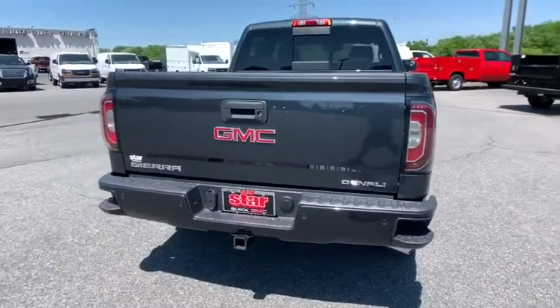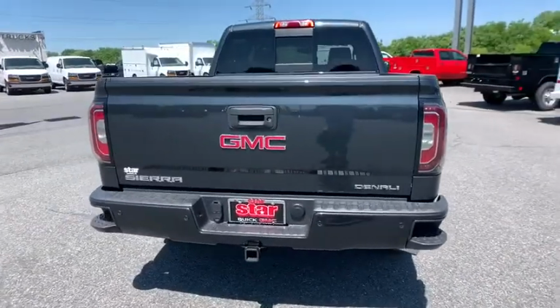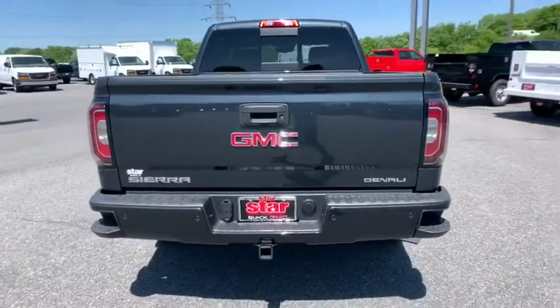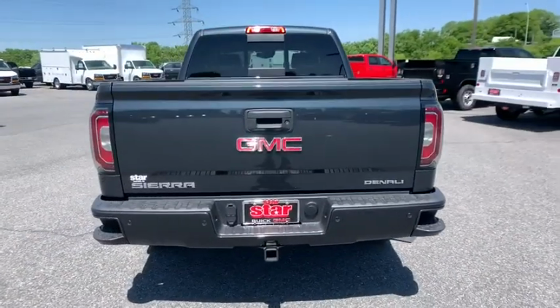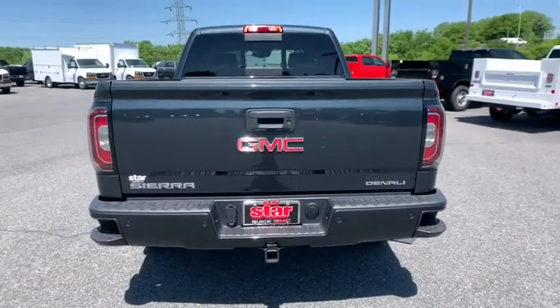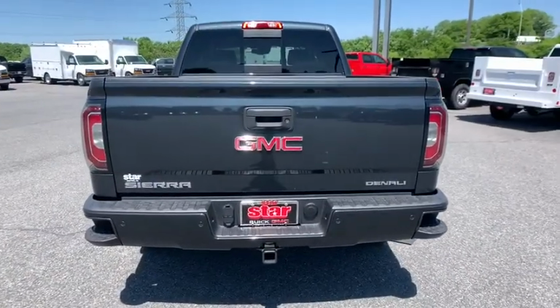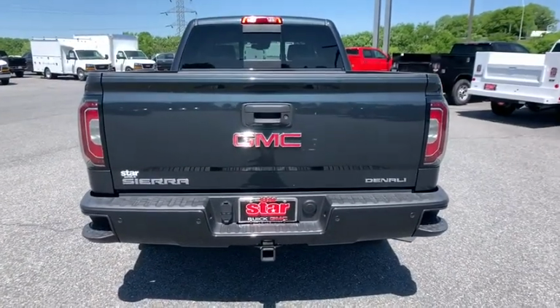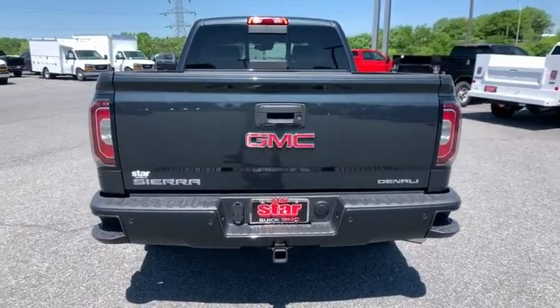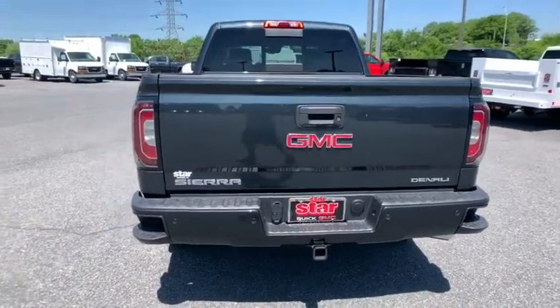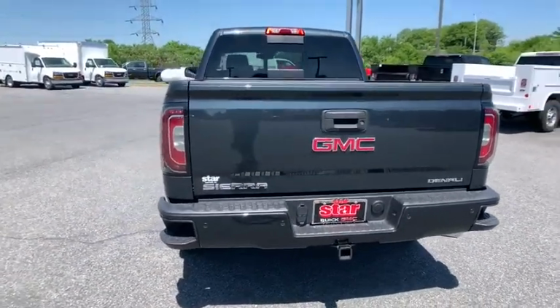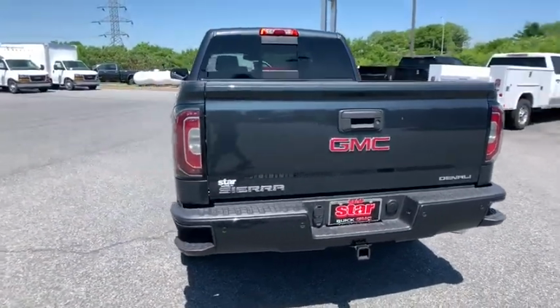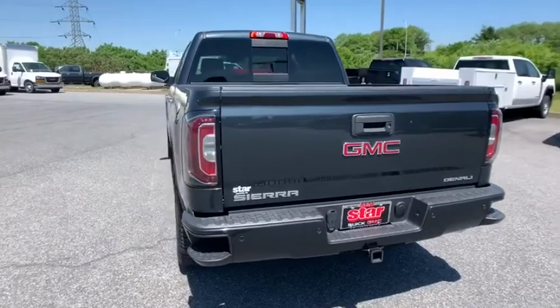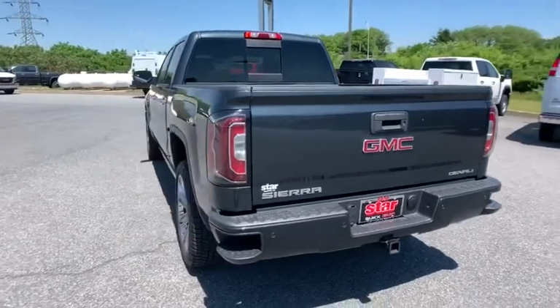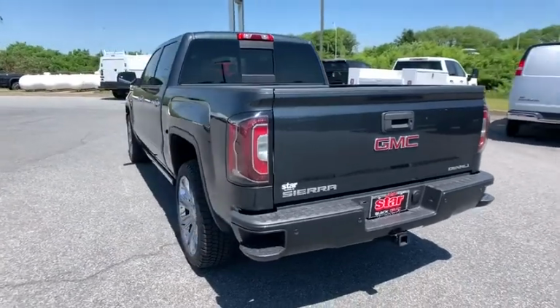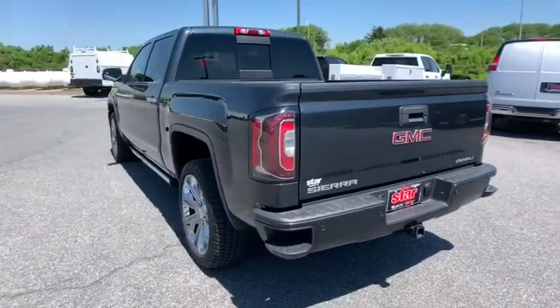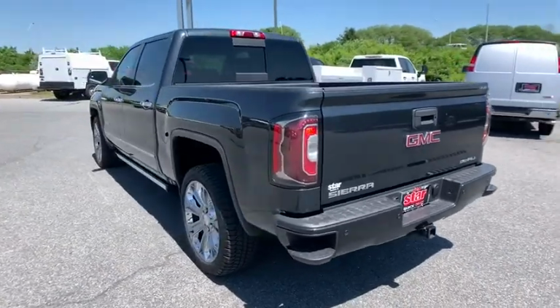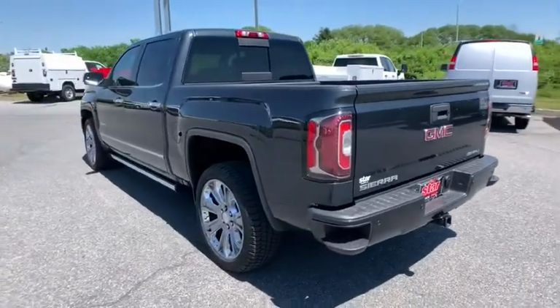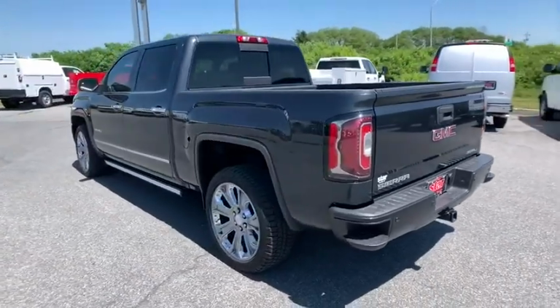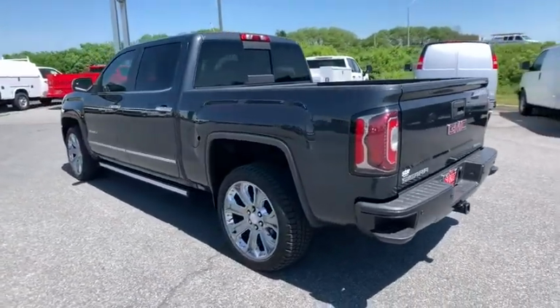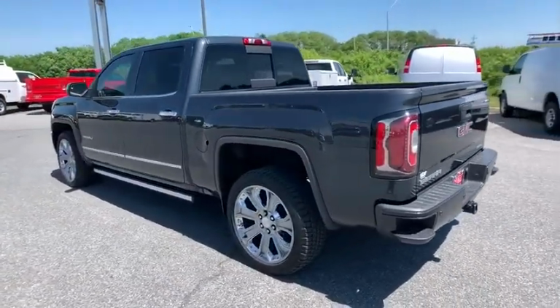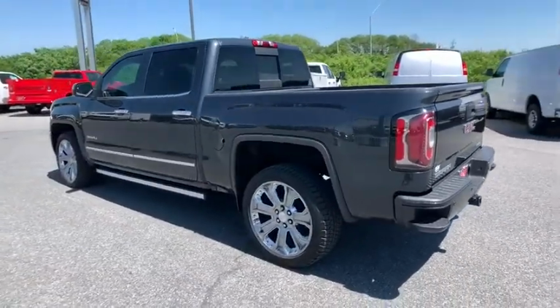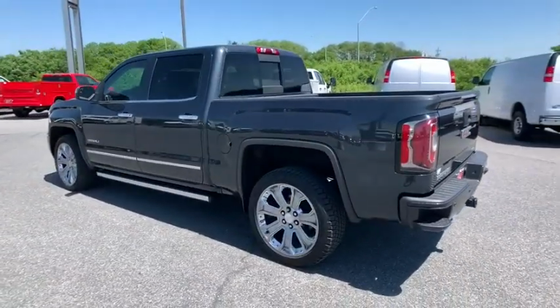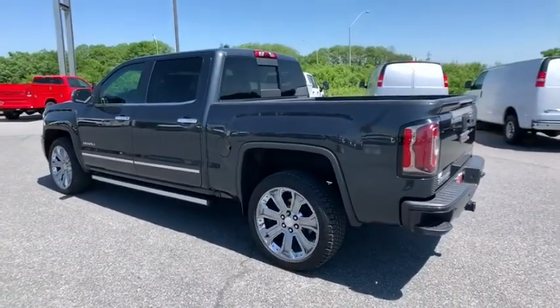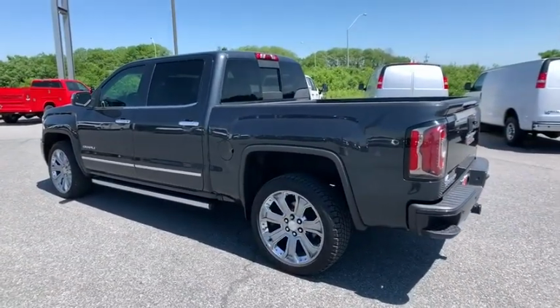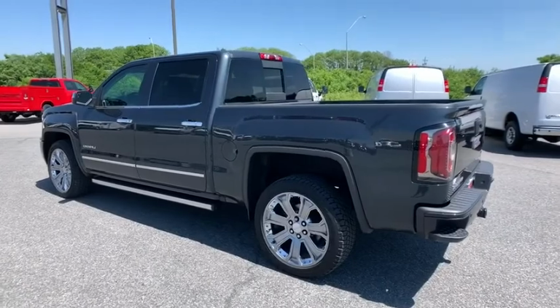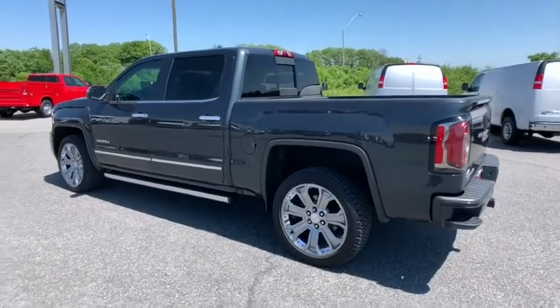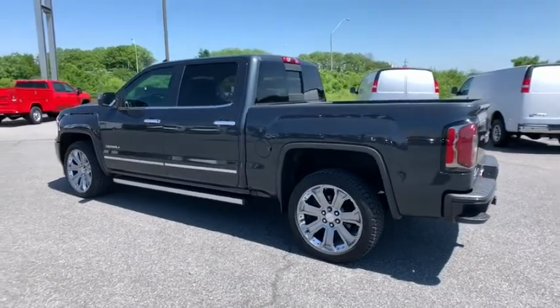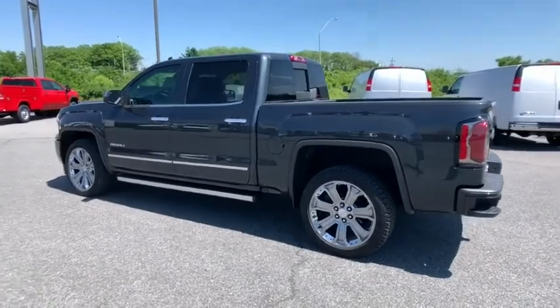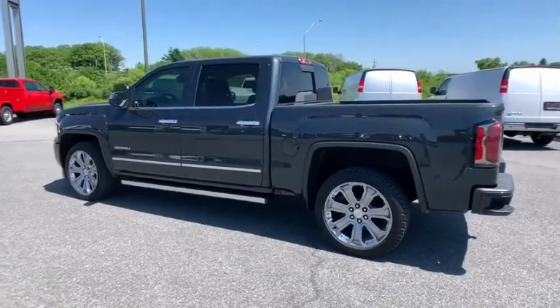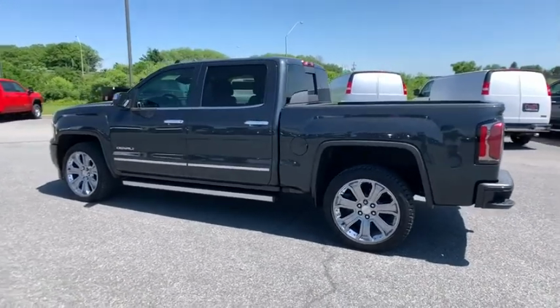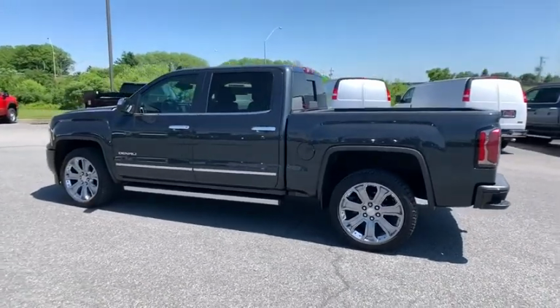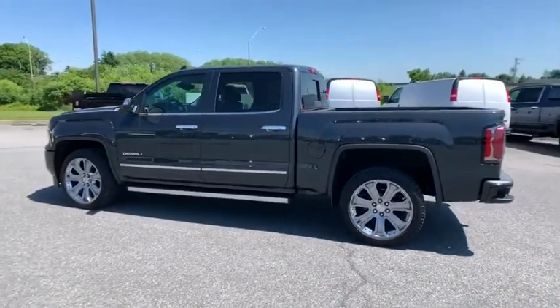Steering wheel audio controls, traction control, Bose sound system, dual airbags, alloy wheels, power steering, chrome mirror caps, four-wheel disc brakes, center armrest, universal garage door opener.